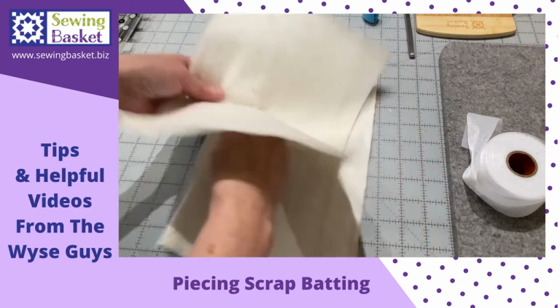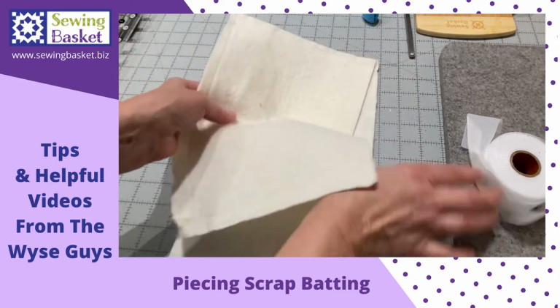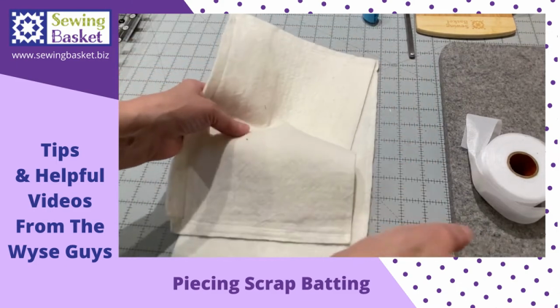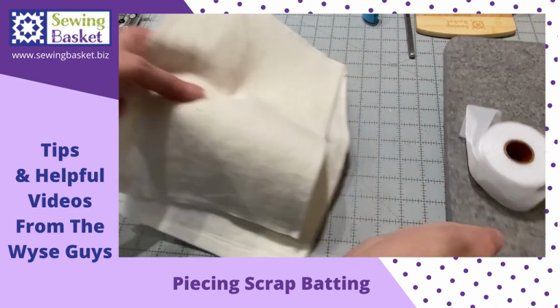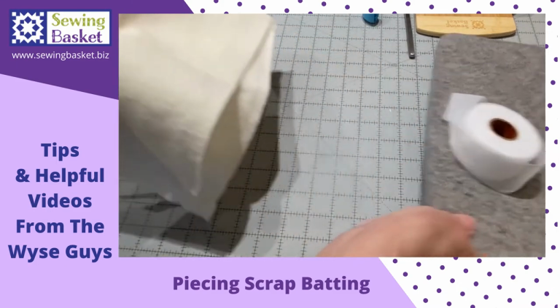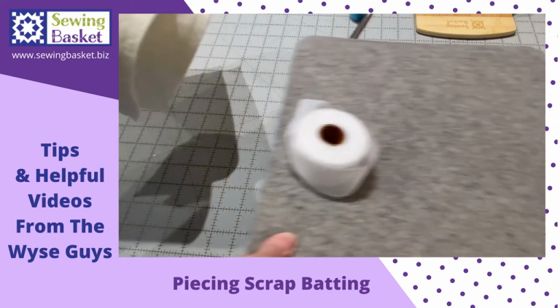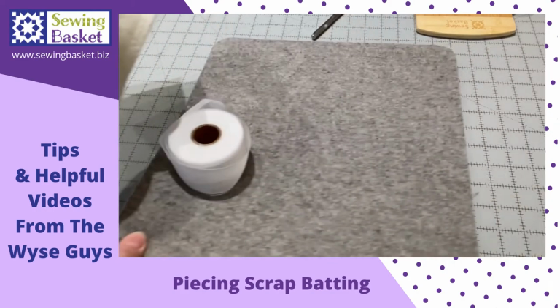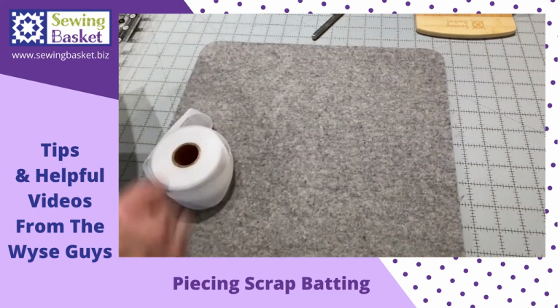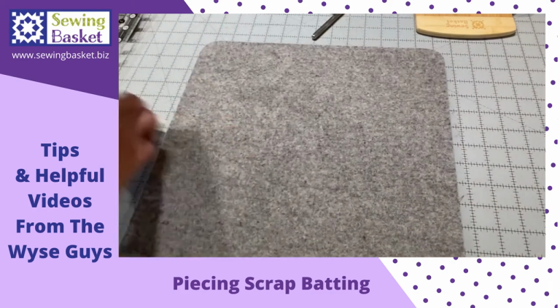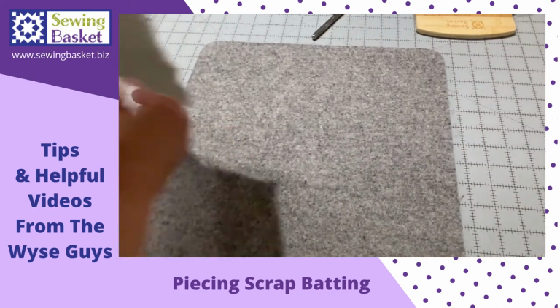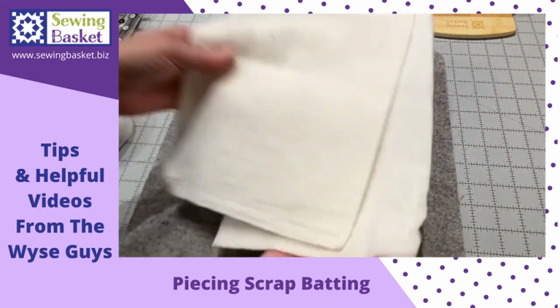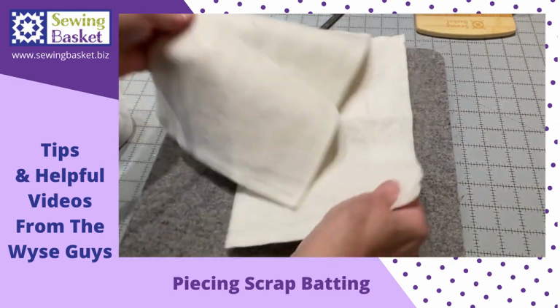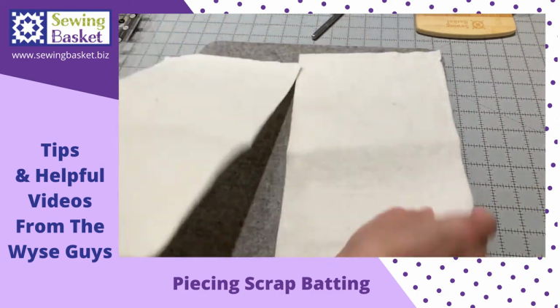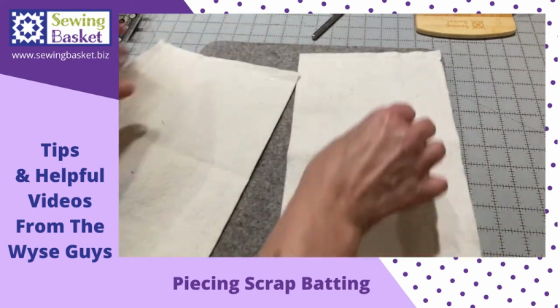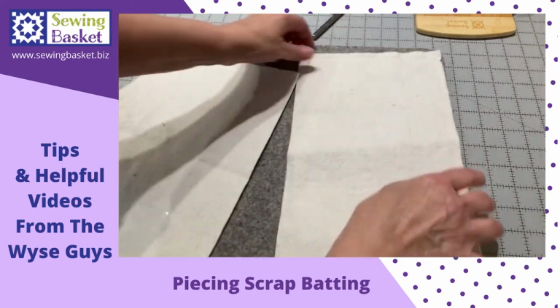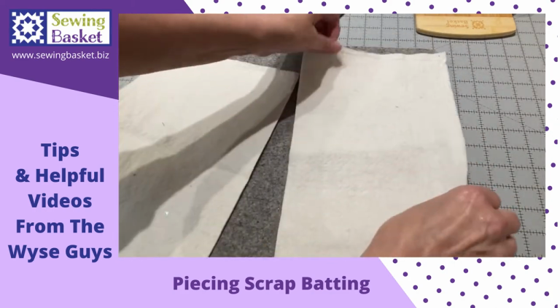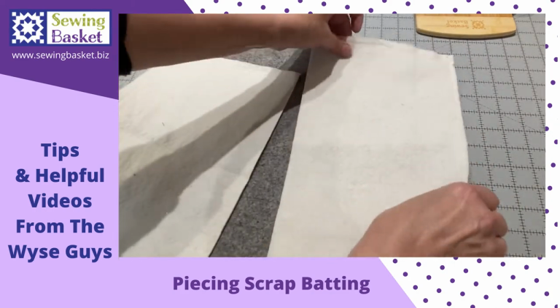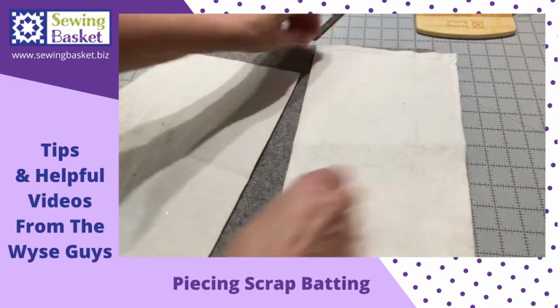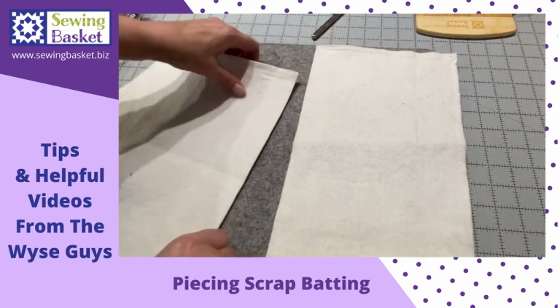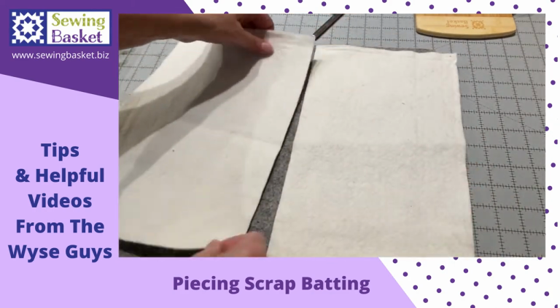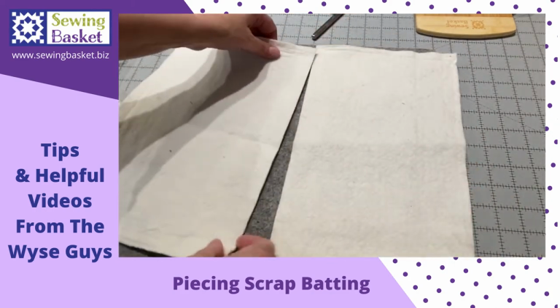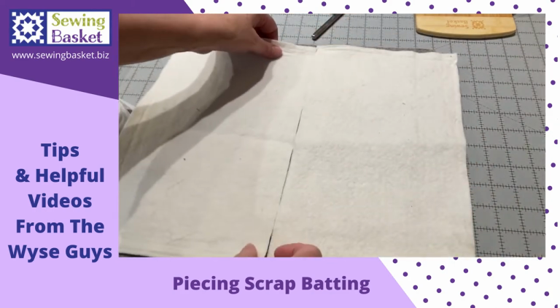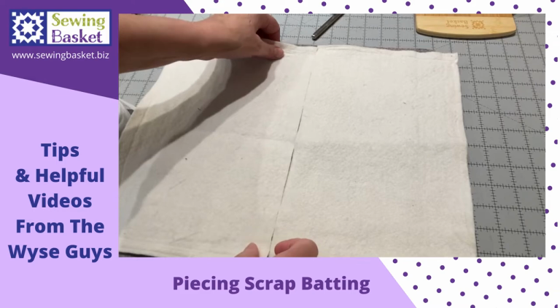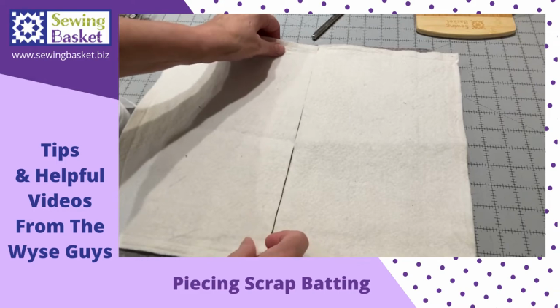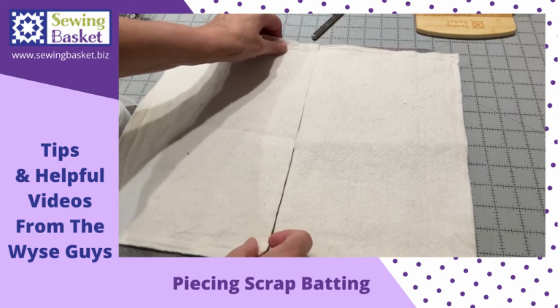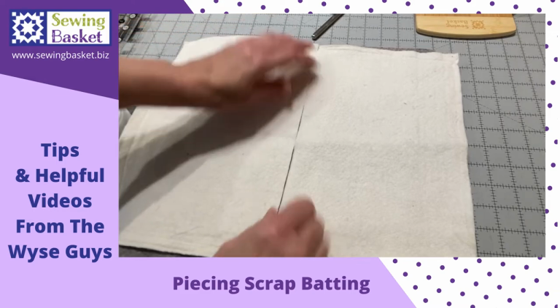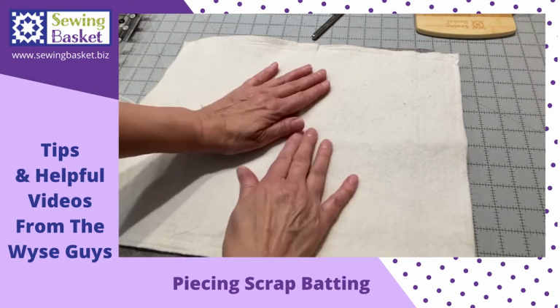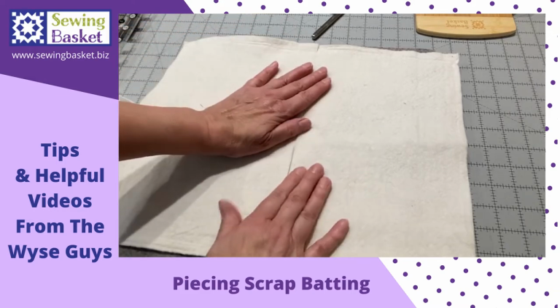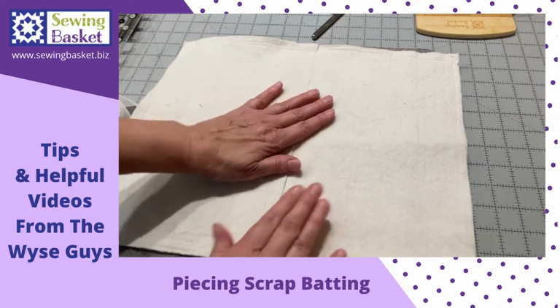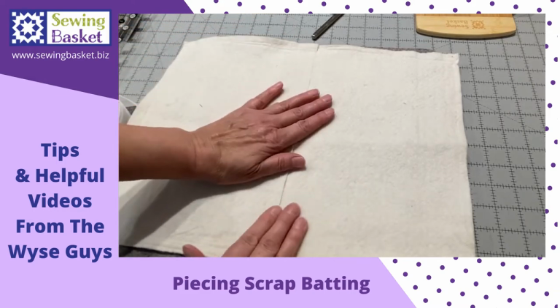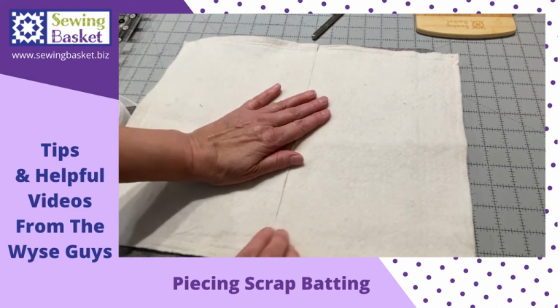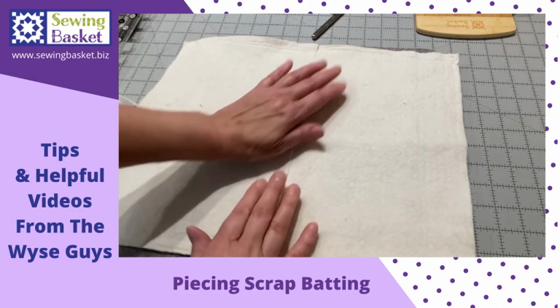Then you're going to go to your ironing board, lay the two pieces right next to each other. They will line up just right.